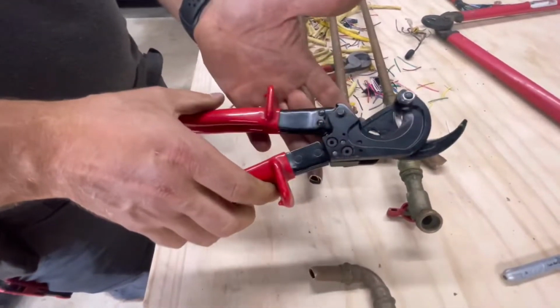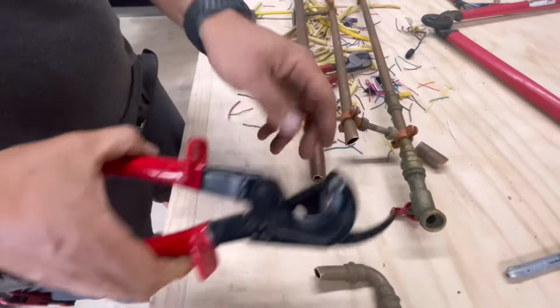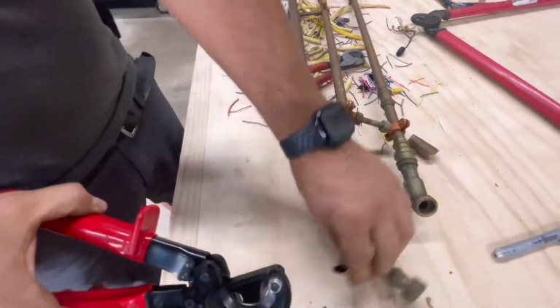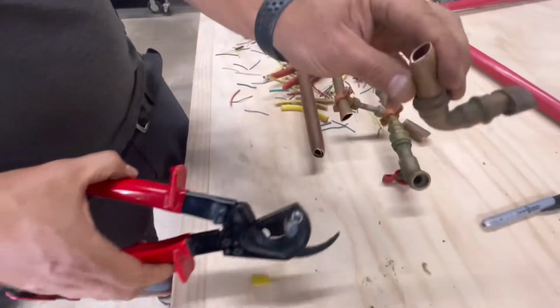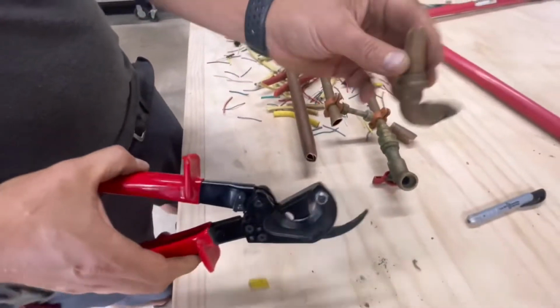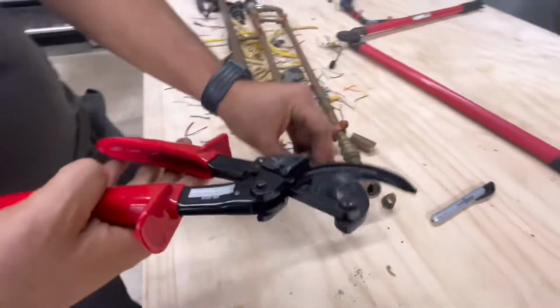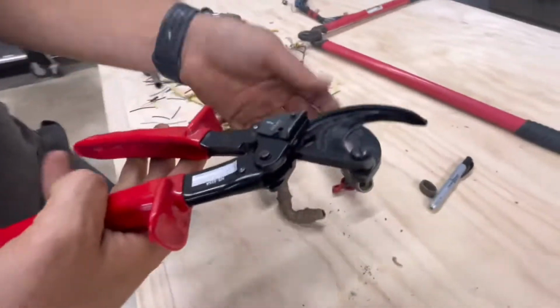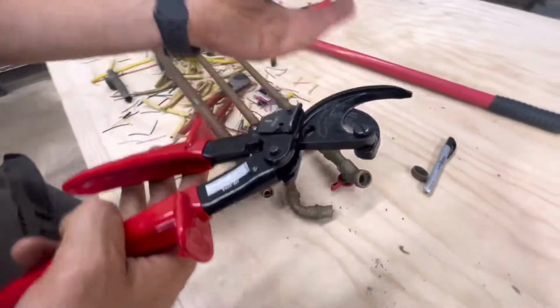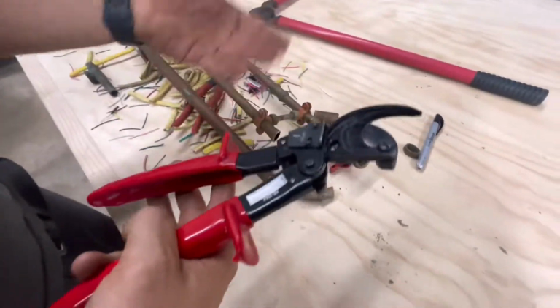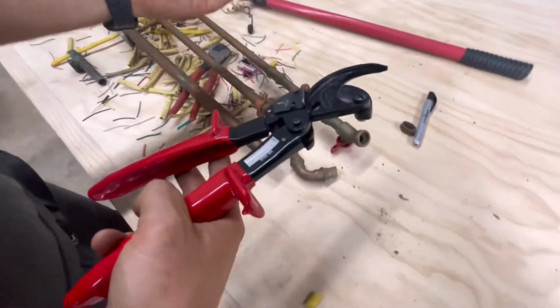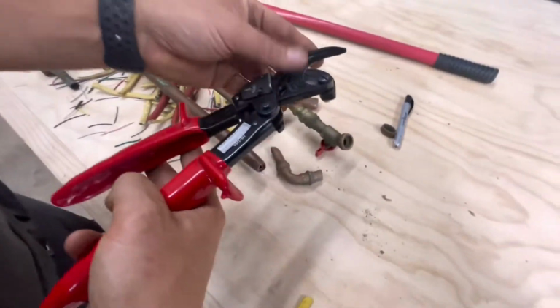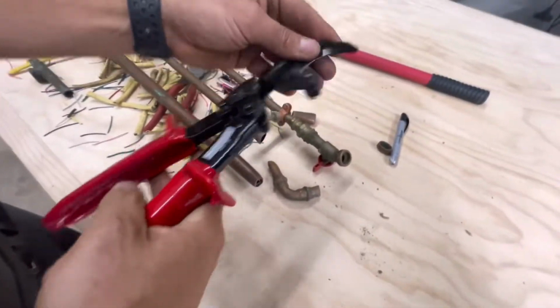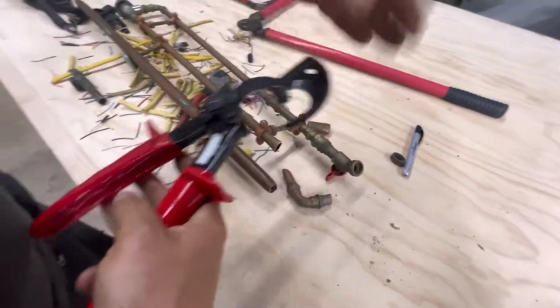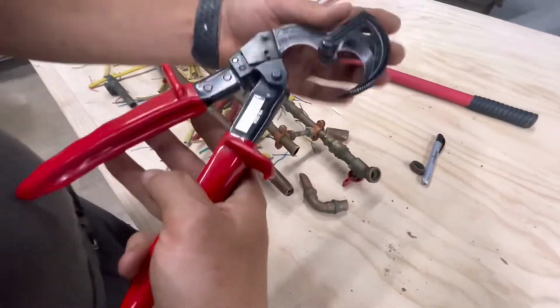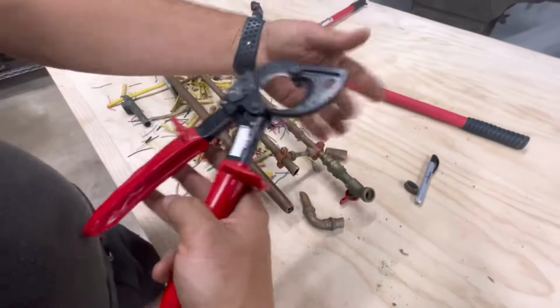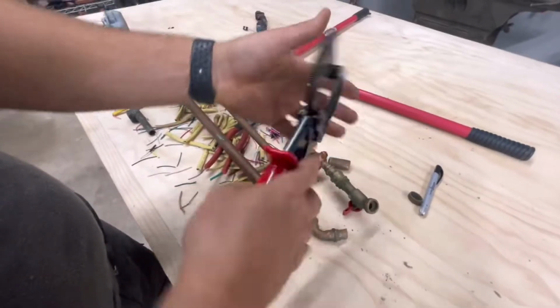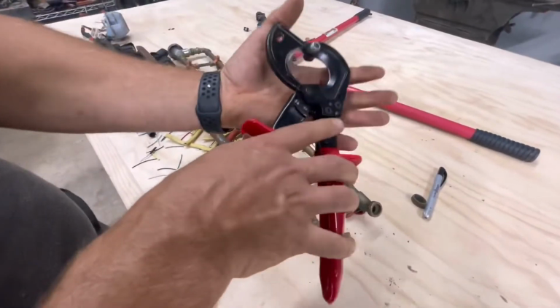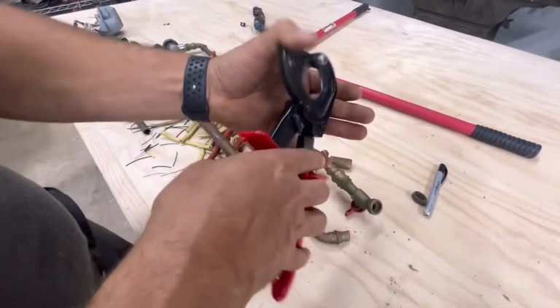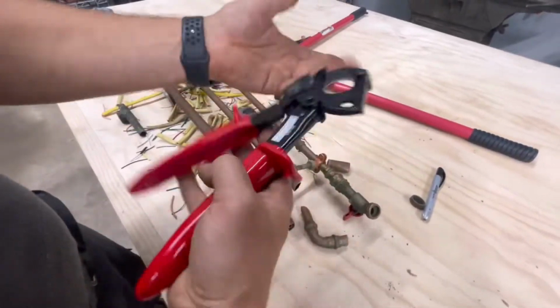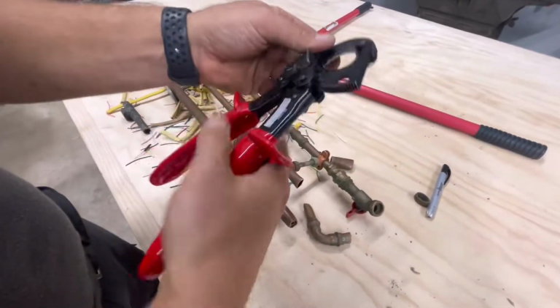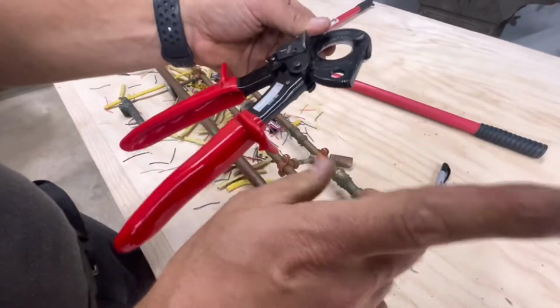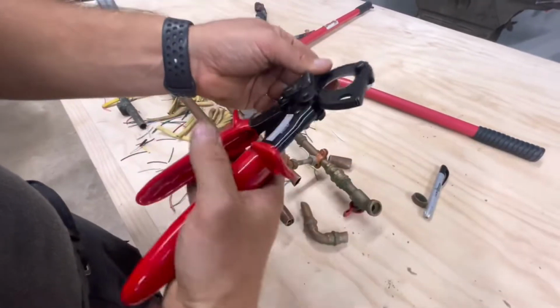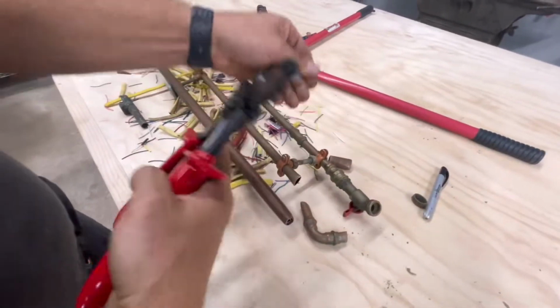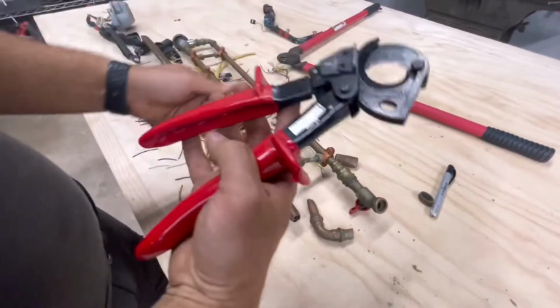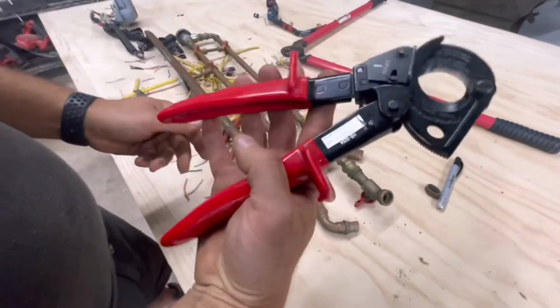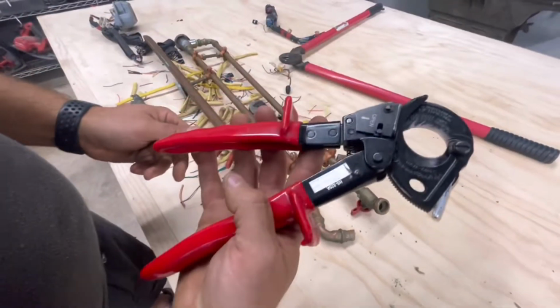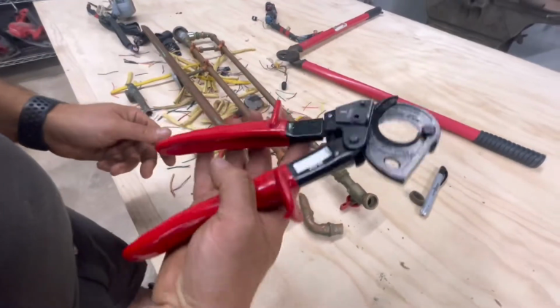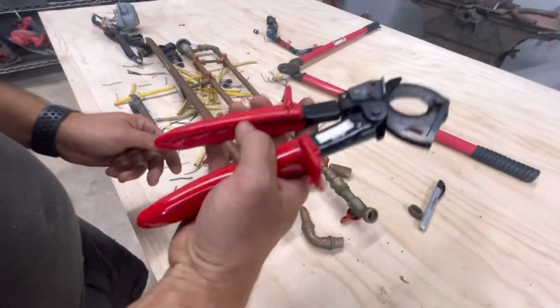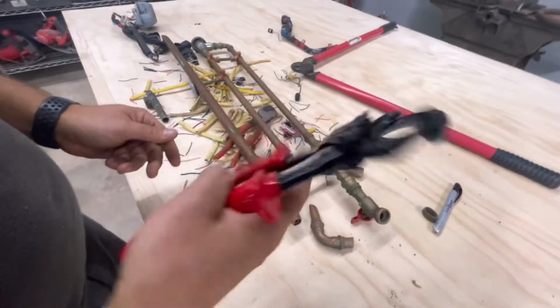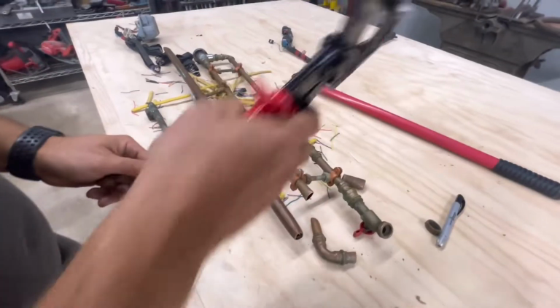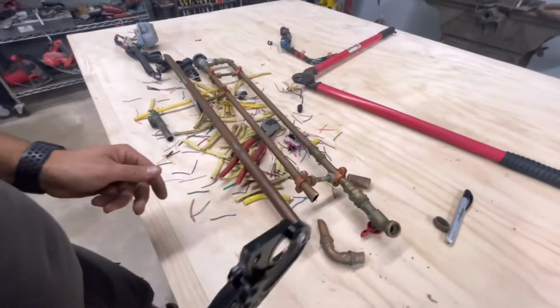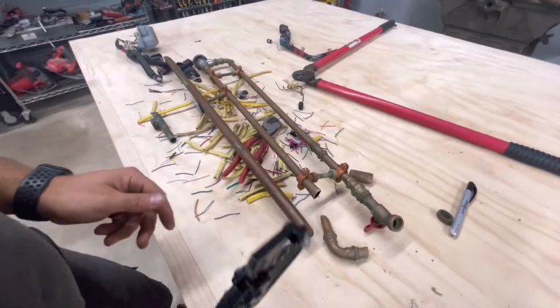Guys, amazing — you can actually use this to scrap and cut pieces. I mean, if you're going to be robbing a house and you want to take all their copper — don't do that — but this would be really cool to have. Very quiet, and you can snip a lot of copper.